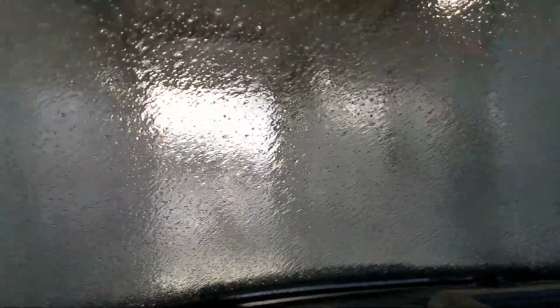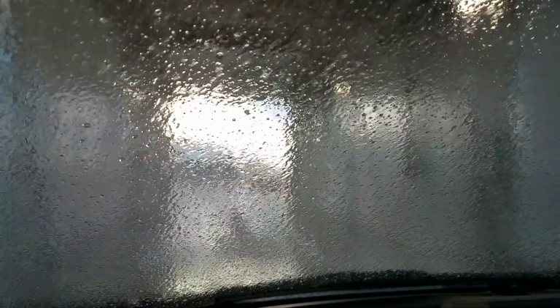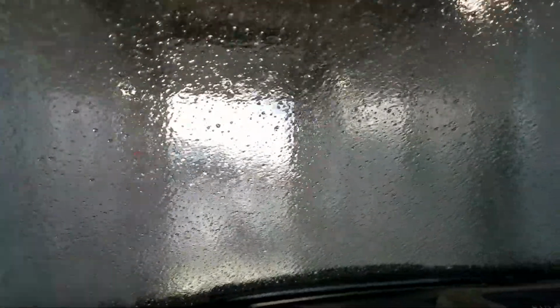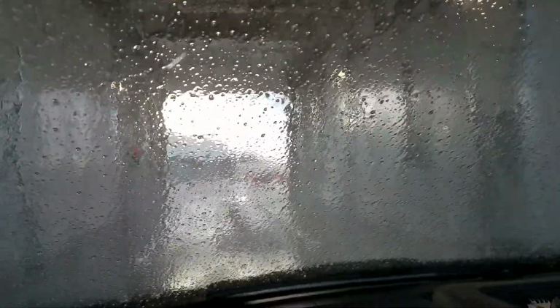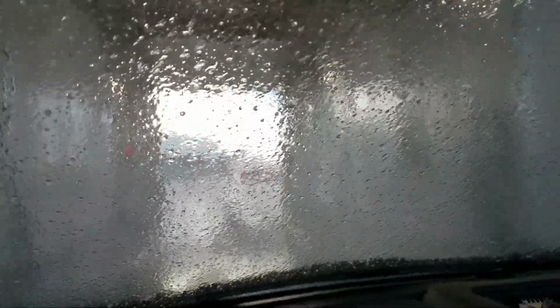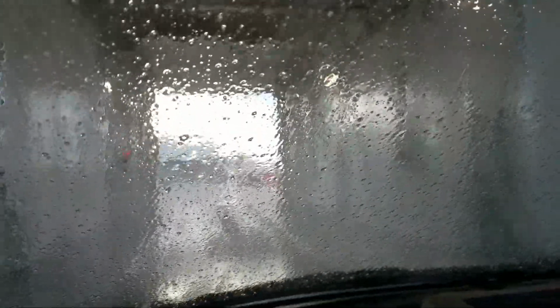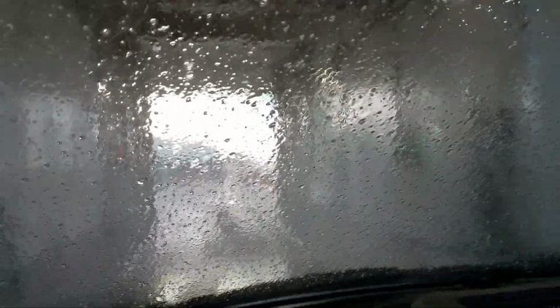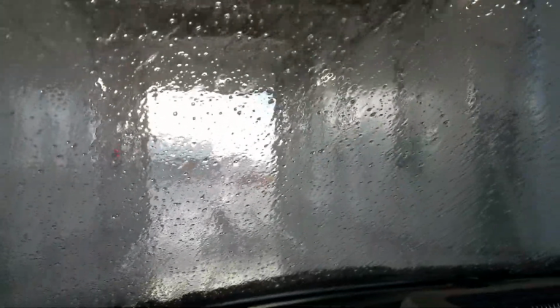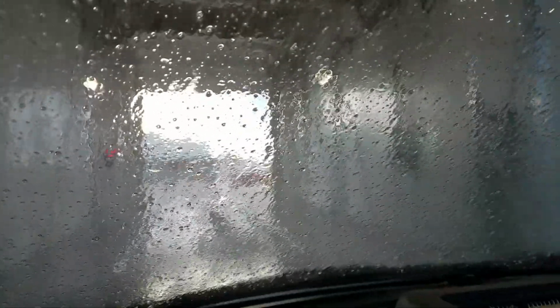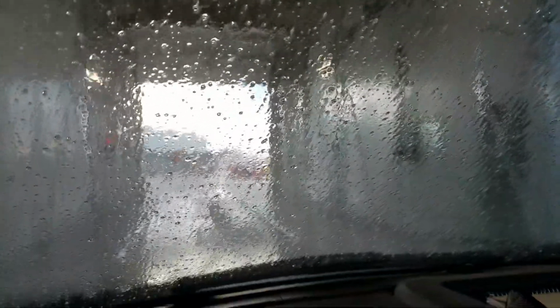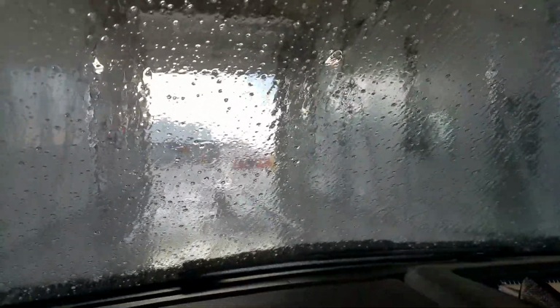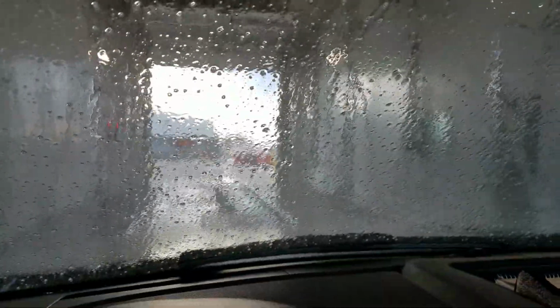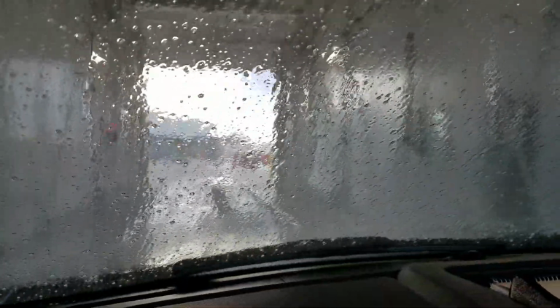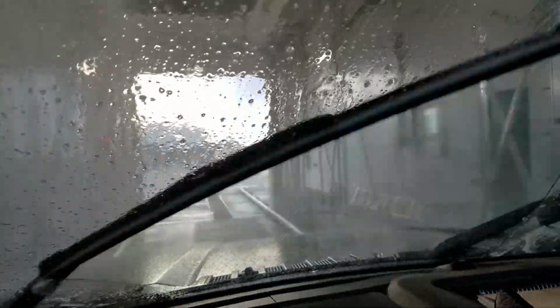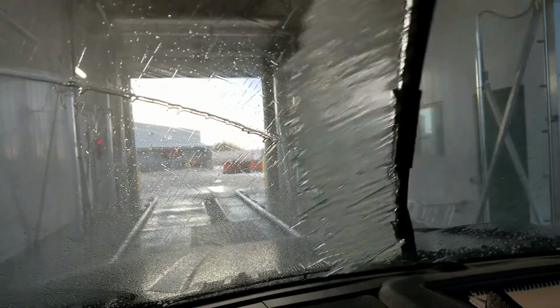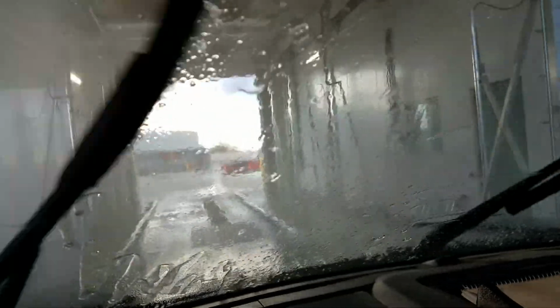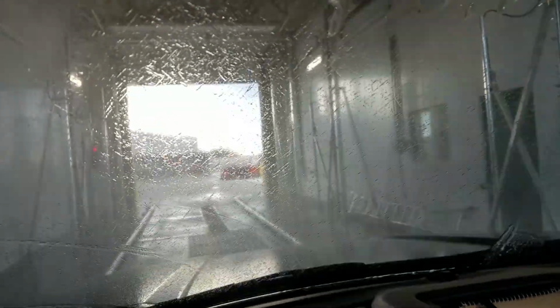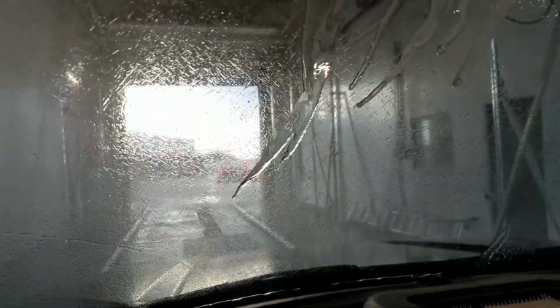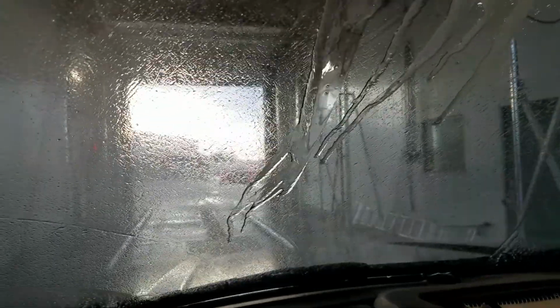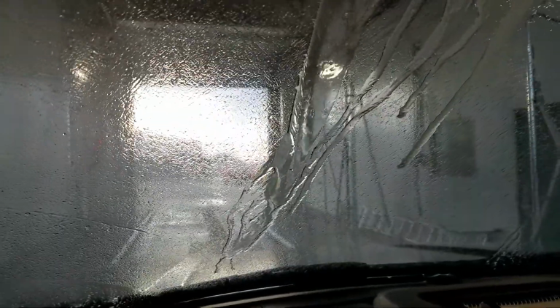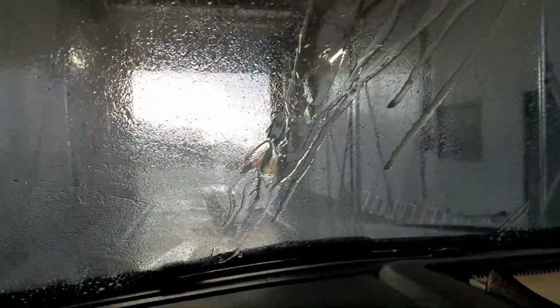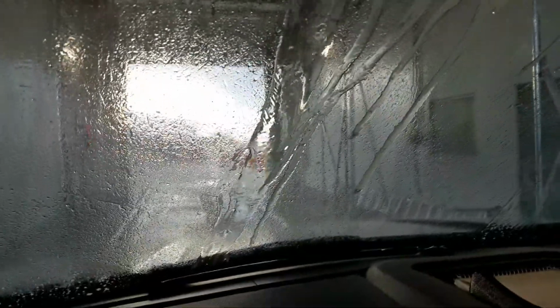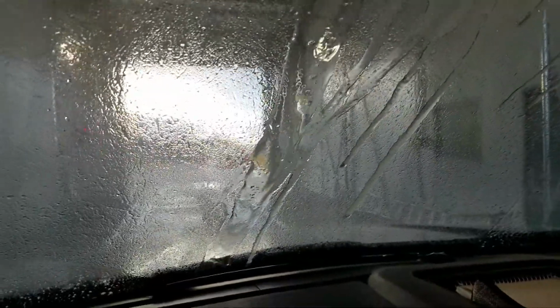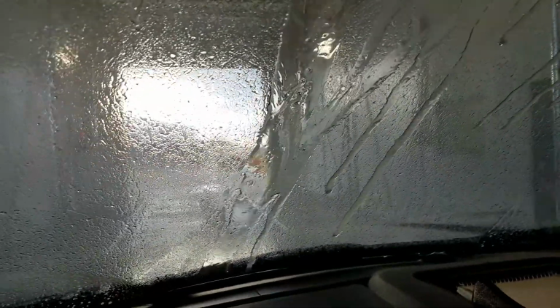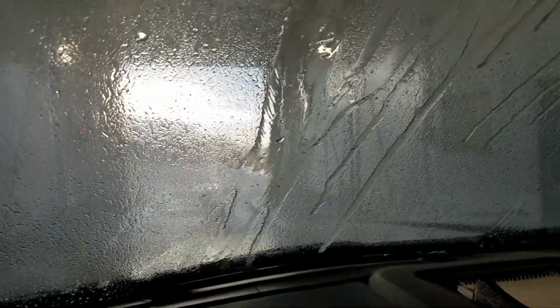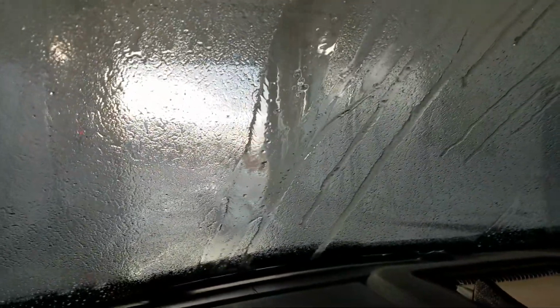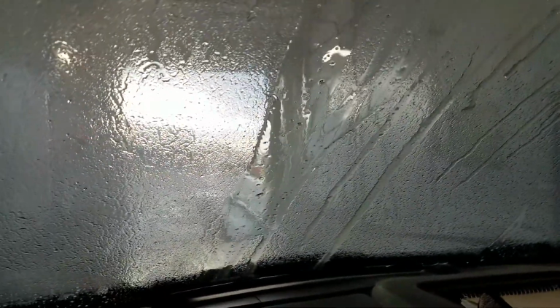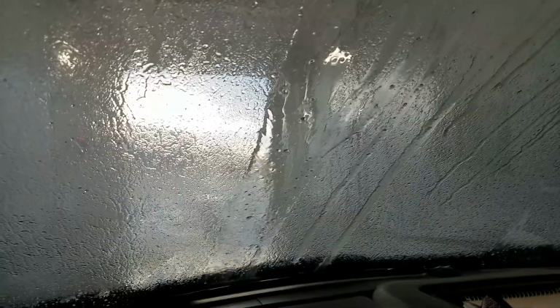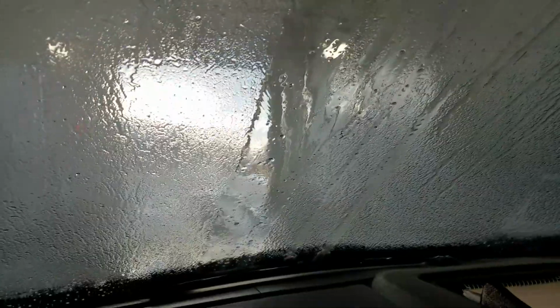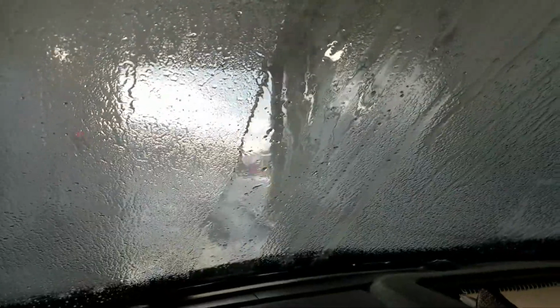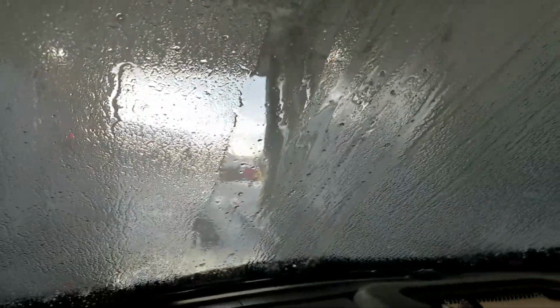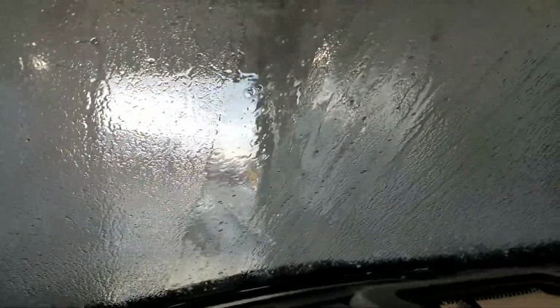It's pretty windy outside, so we may not be able to get coverage that looks as good as you normally would see. The wind is blowing through pretty hard, probably 40 miles an hour right now.